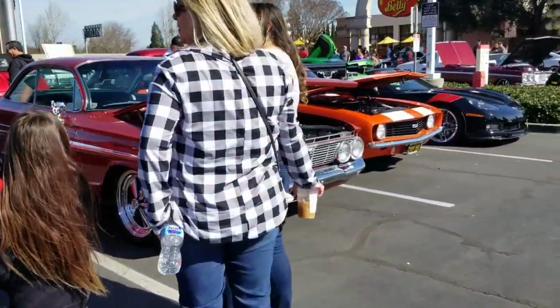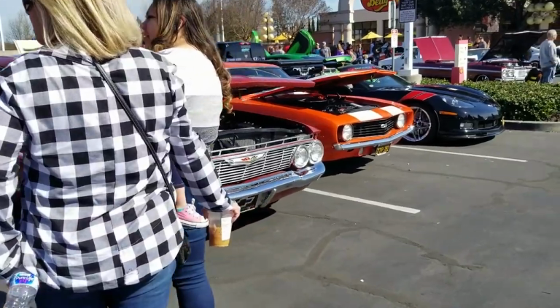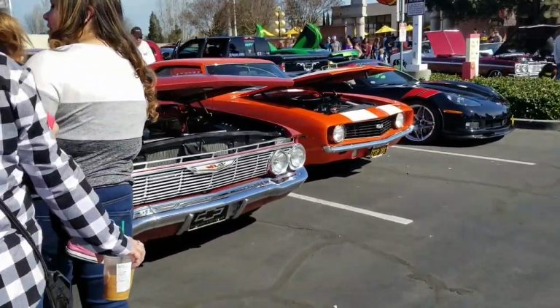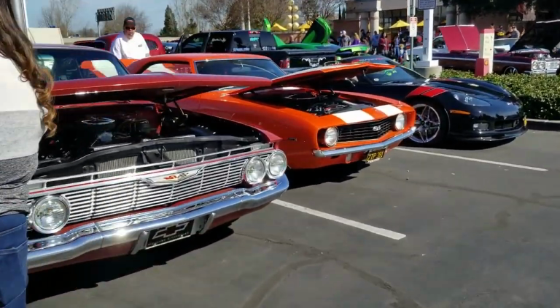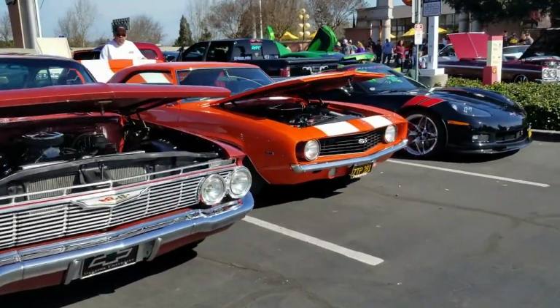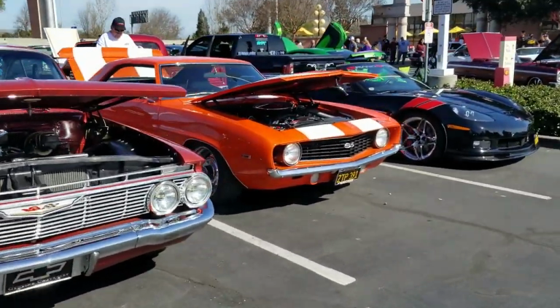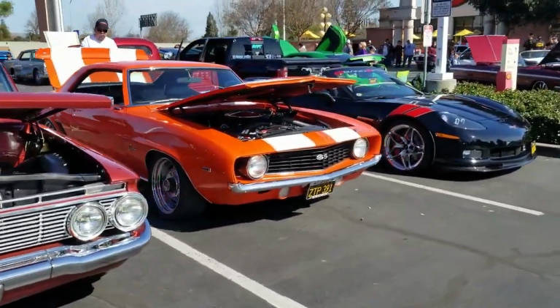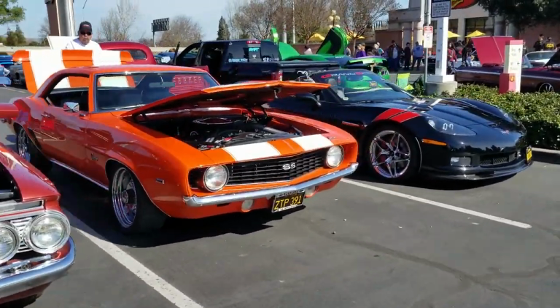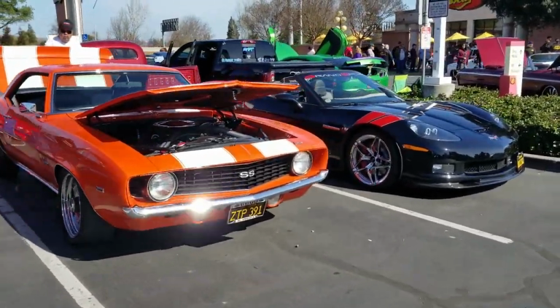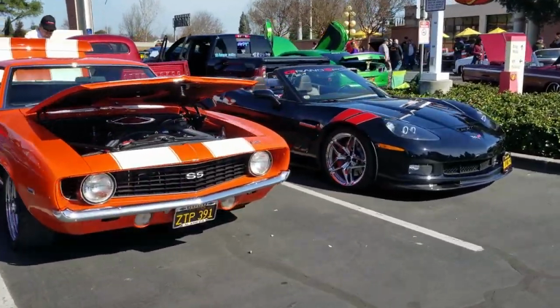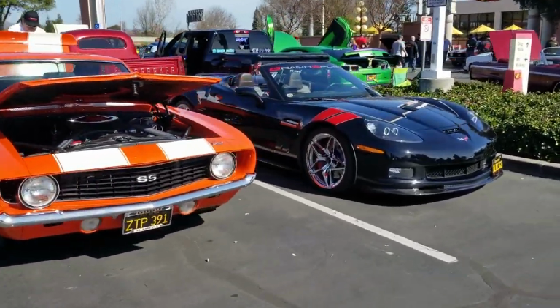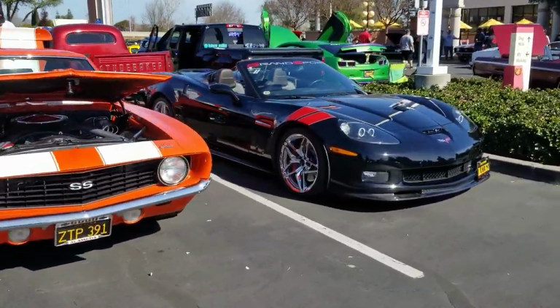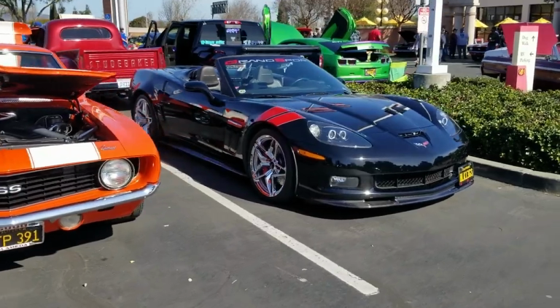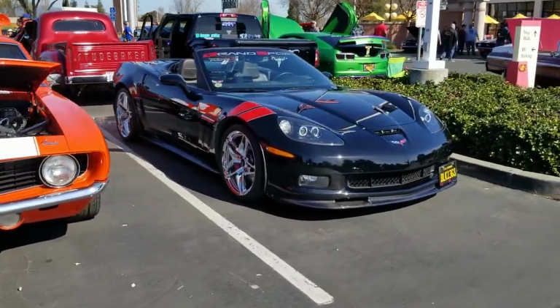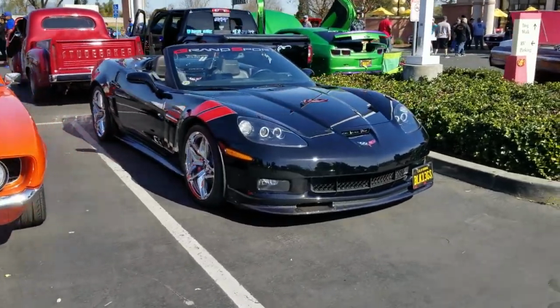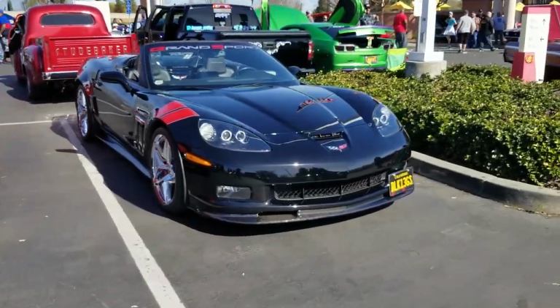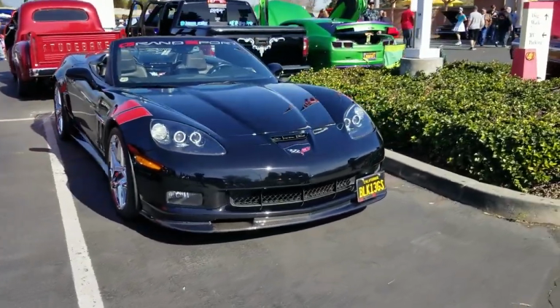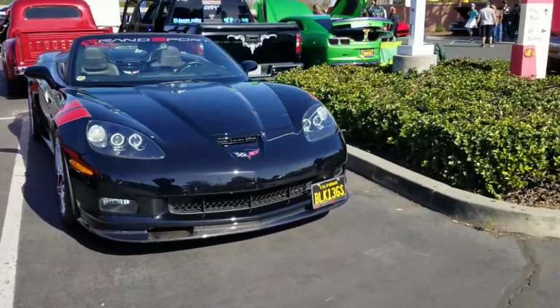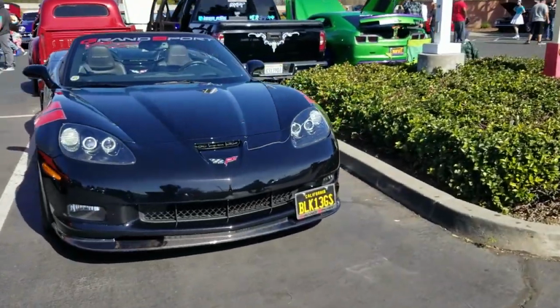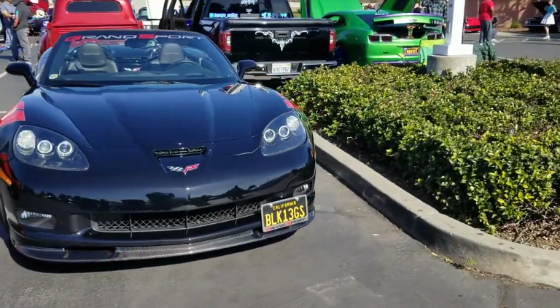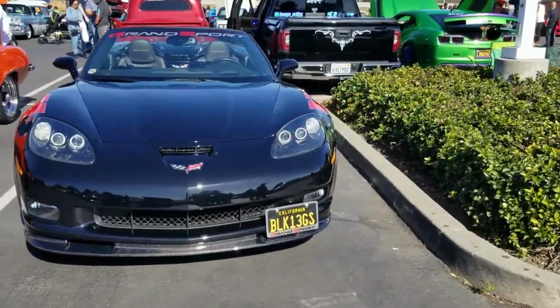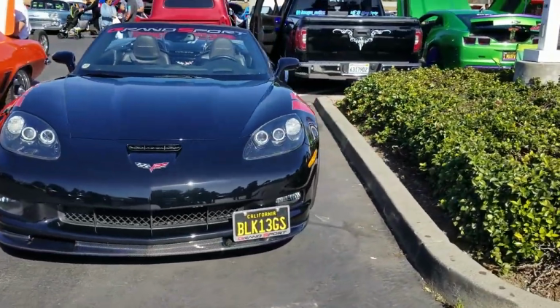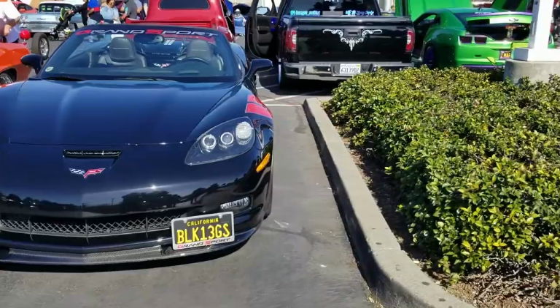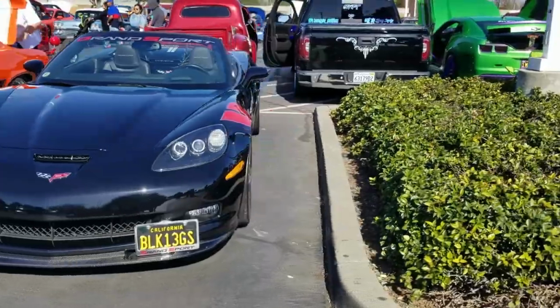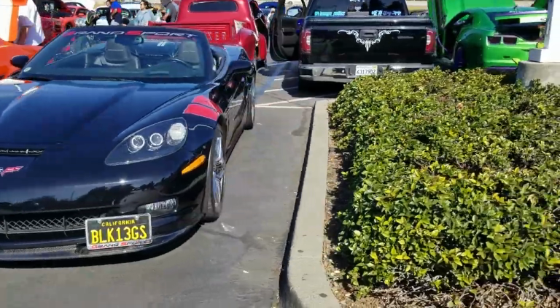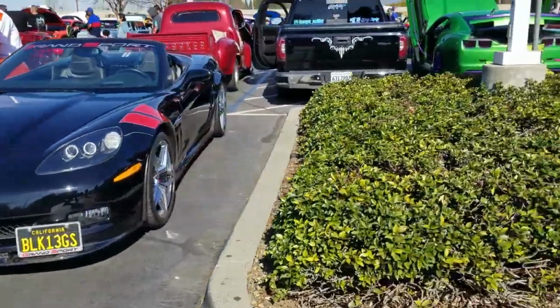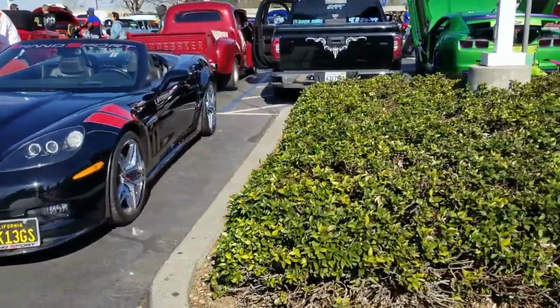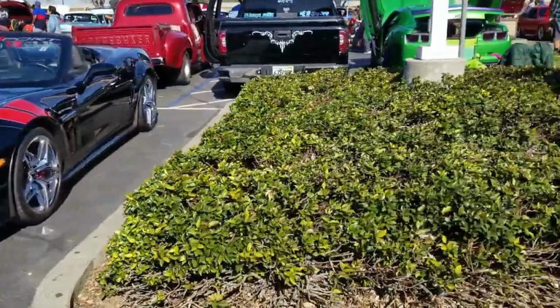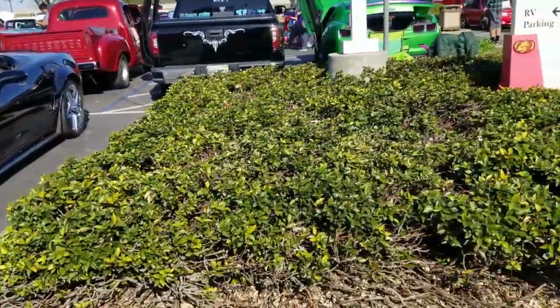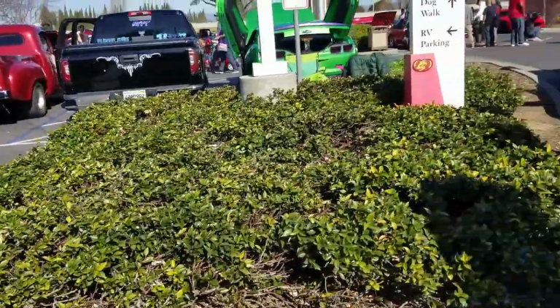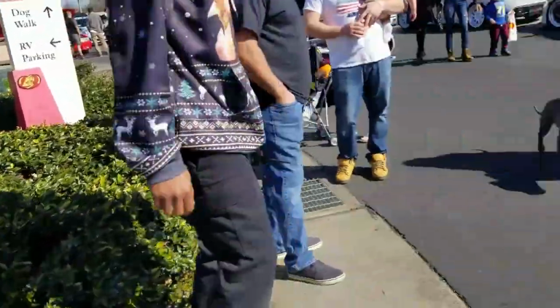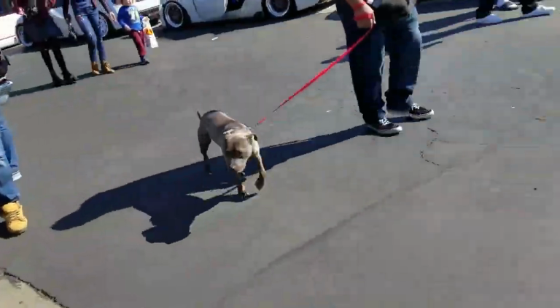You can see here, a Camaro and a Grand Sport sitting right next to each other. That Grand Sport's got a wind restrictor in it, if you guys can see it or not. Pretty cool.